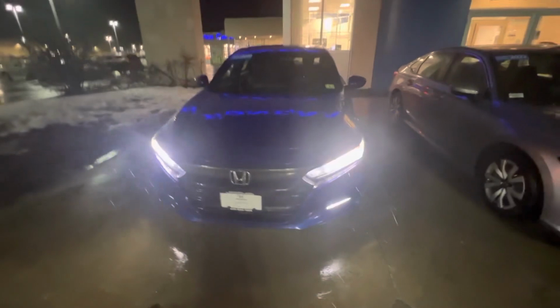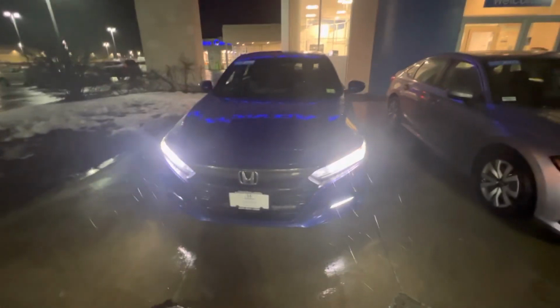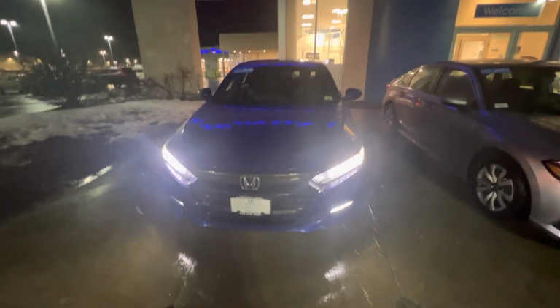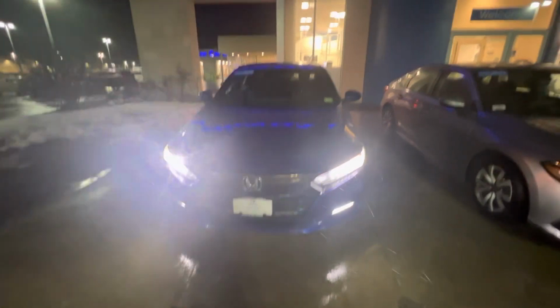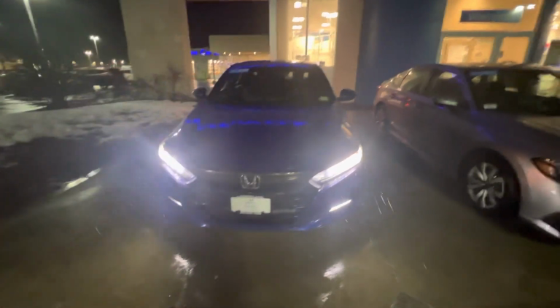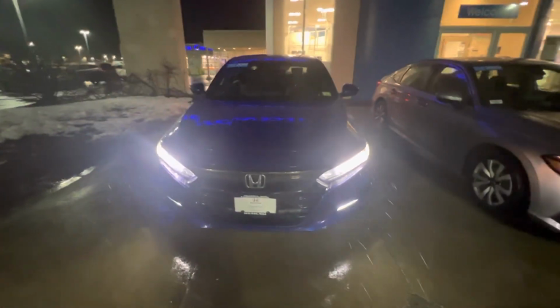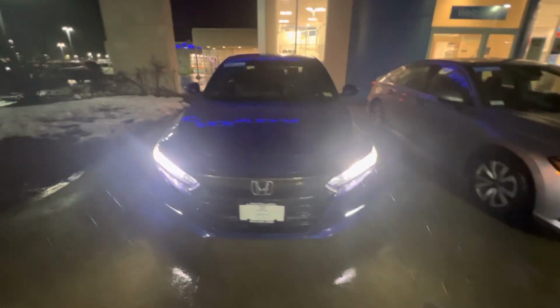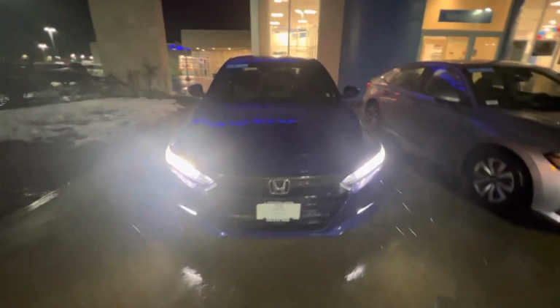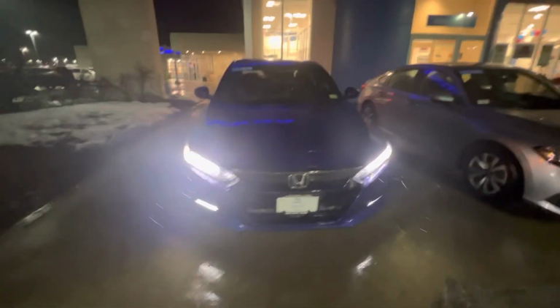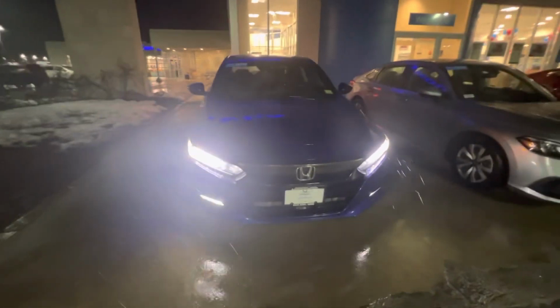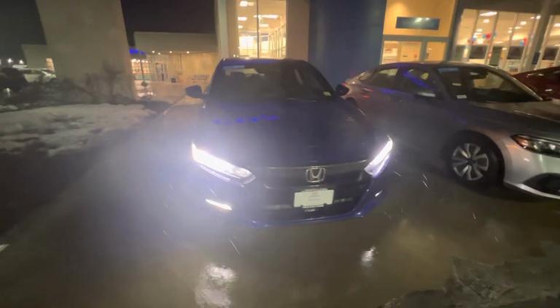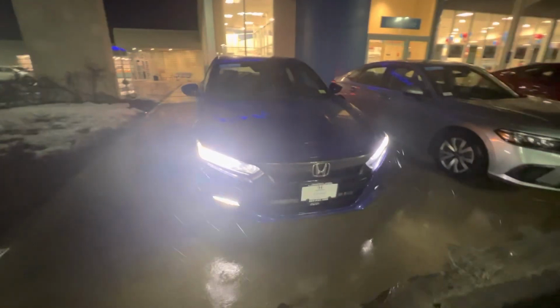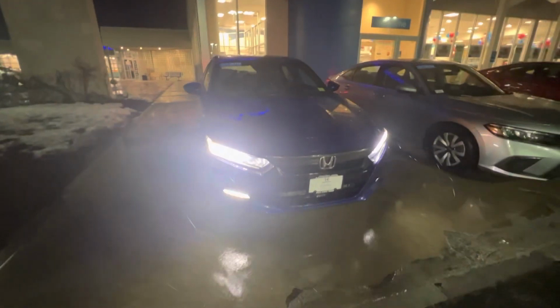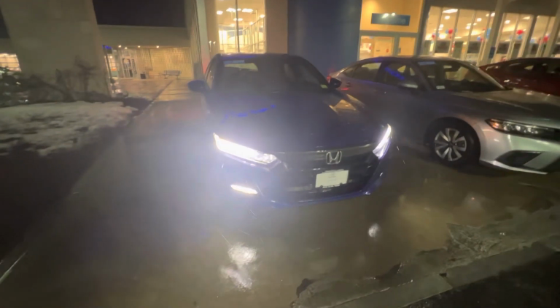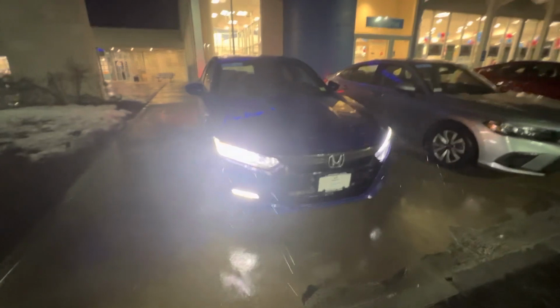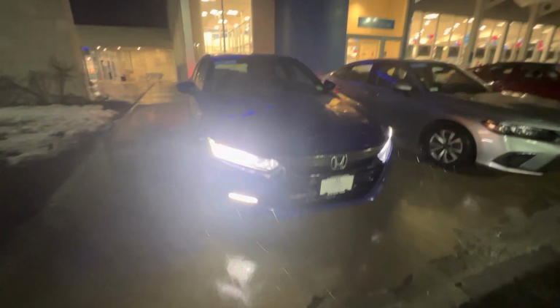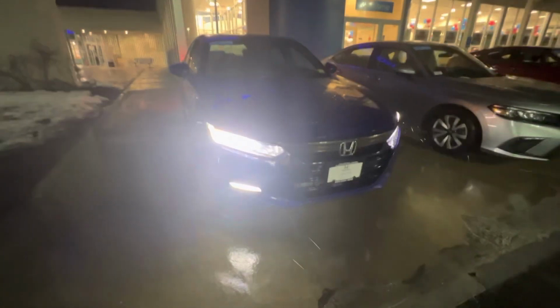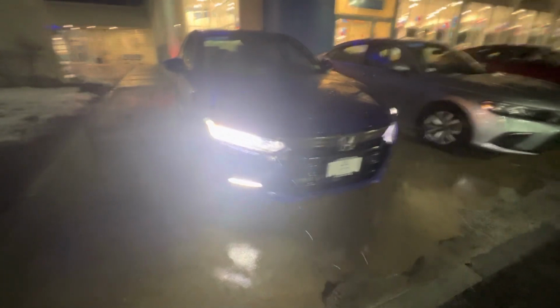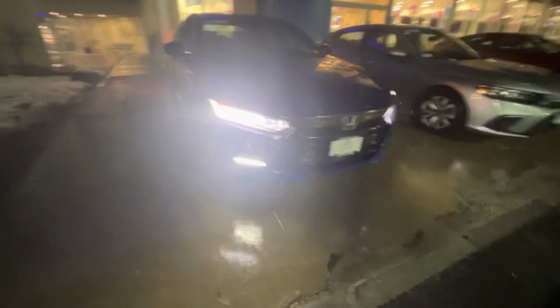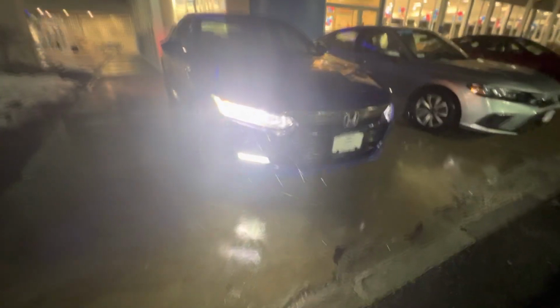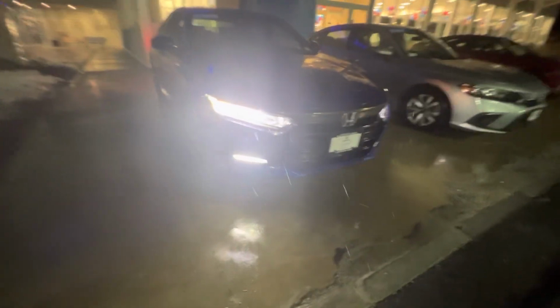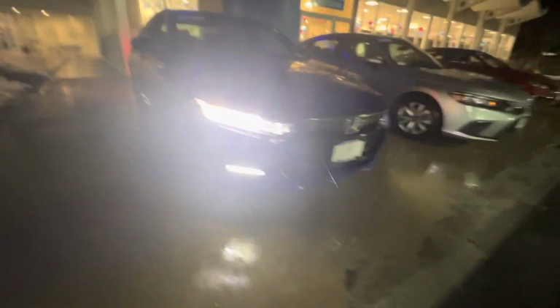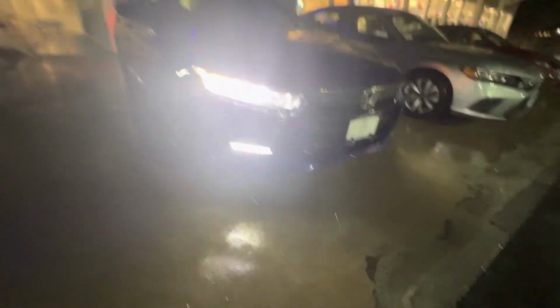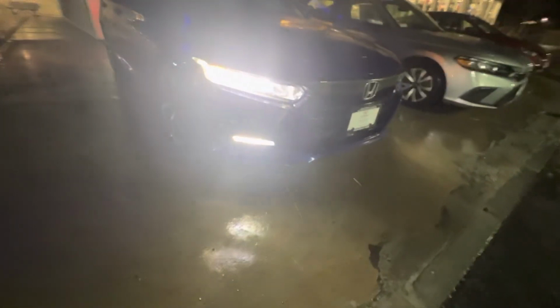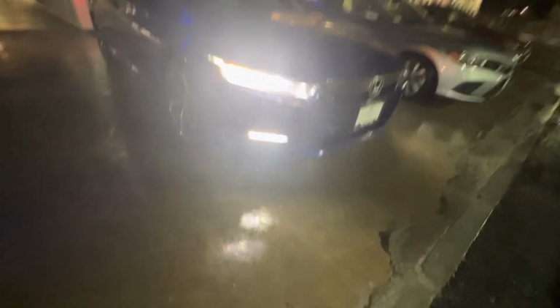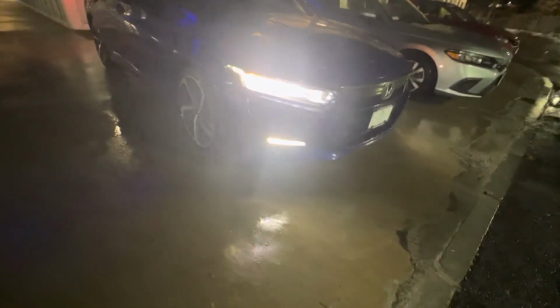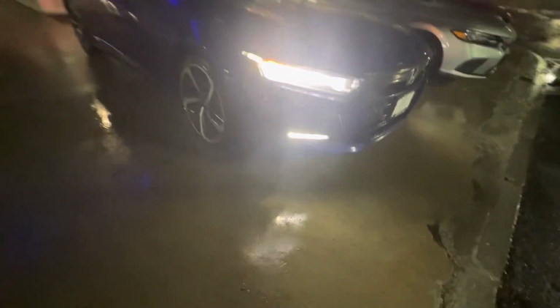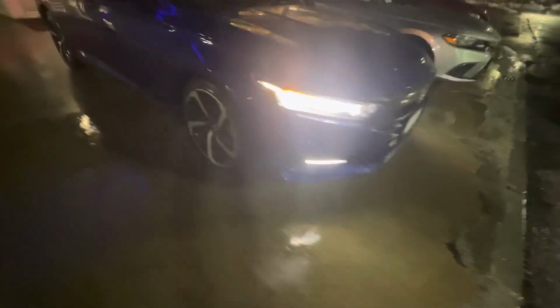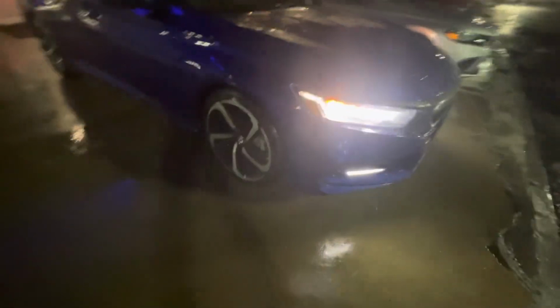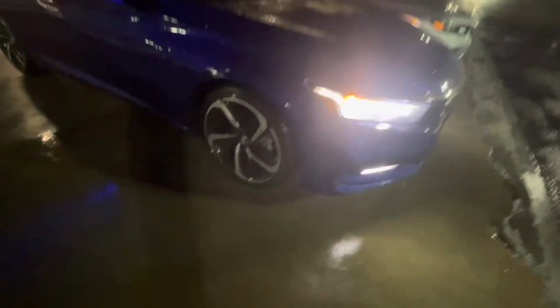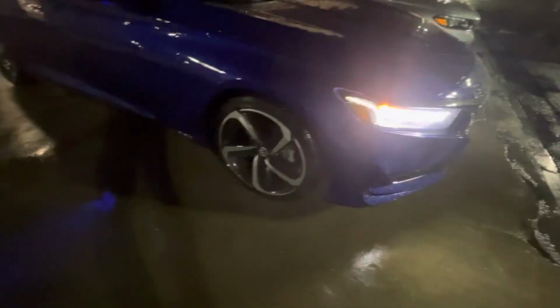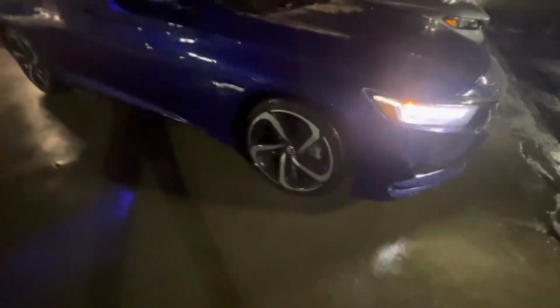Hey Phillip, this is Nick Mike Levitch over at AutoFair Honda showing you your 2019 Accord Sport in blue. Your headlights right there, nice LED fog strips down there, and your sport wheels.